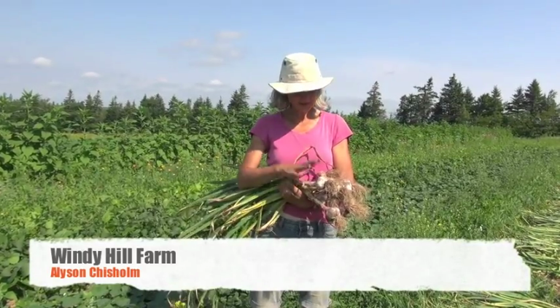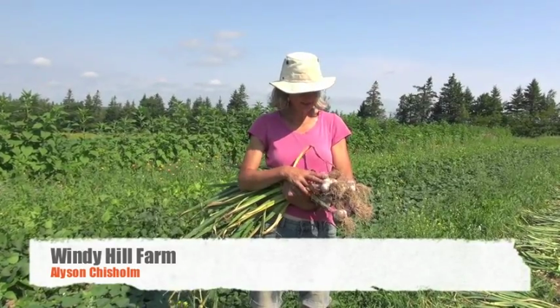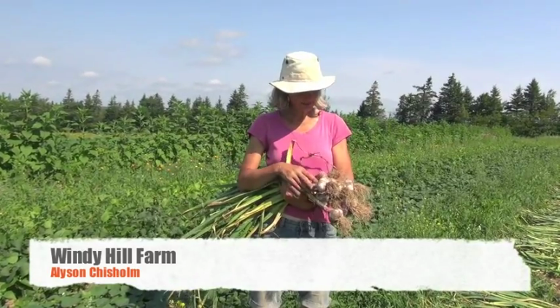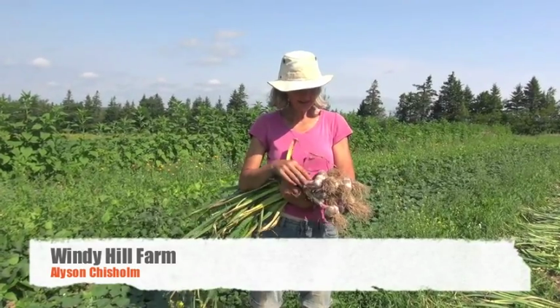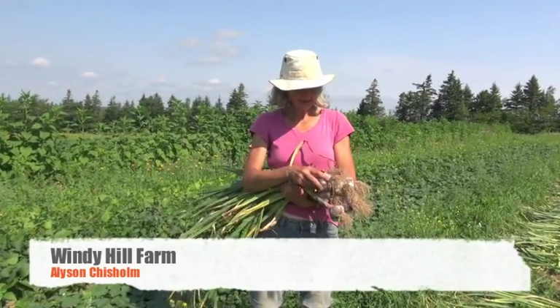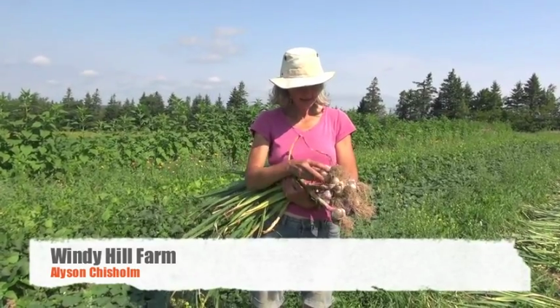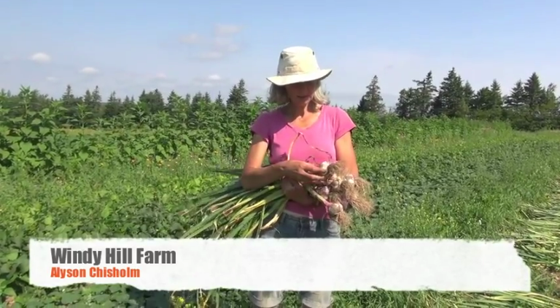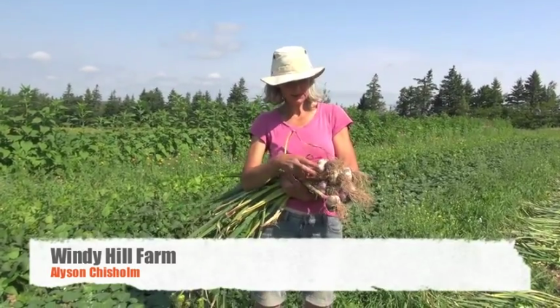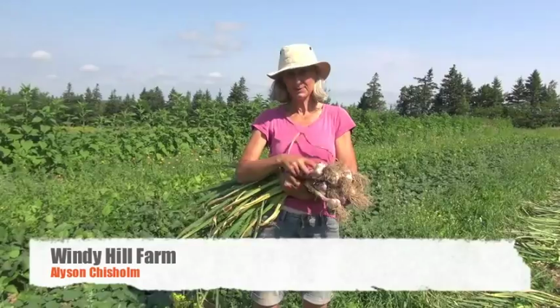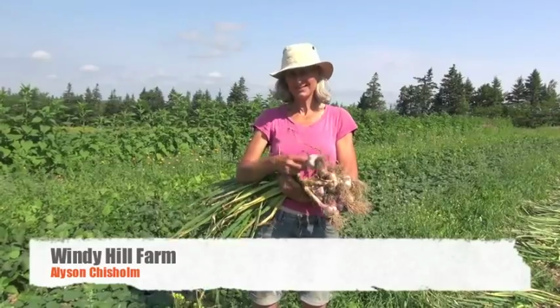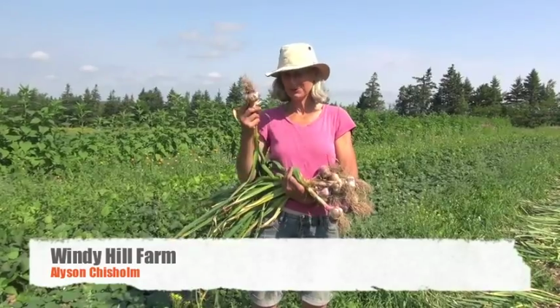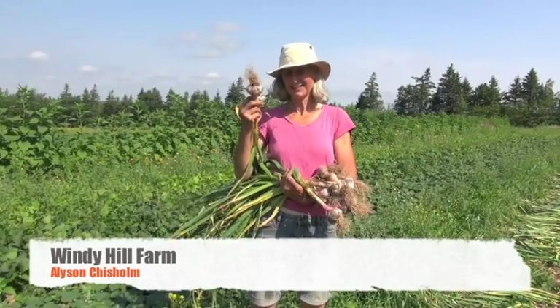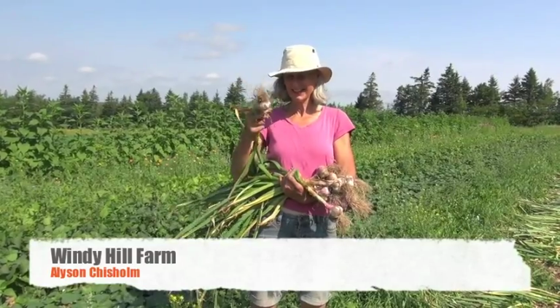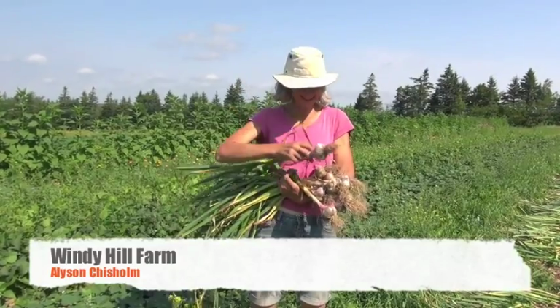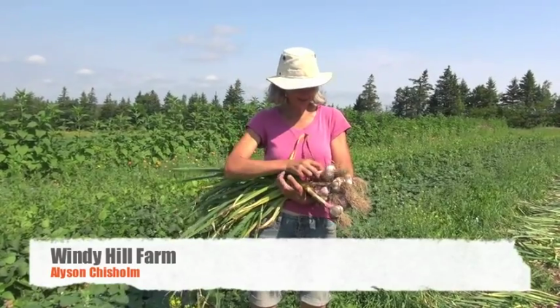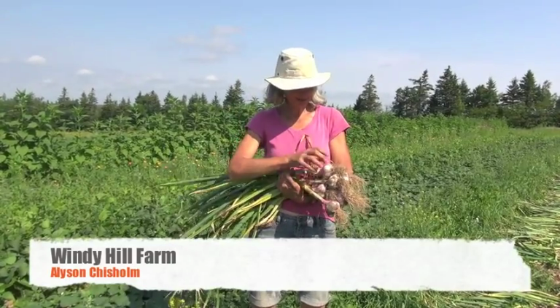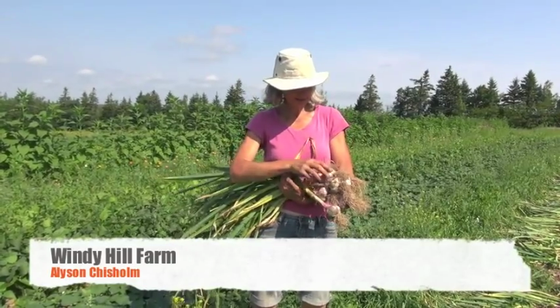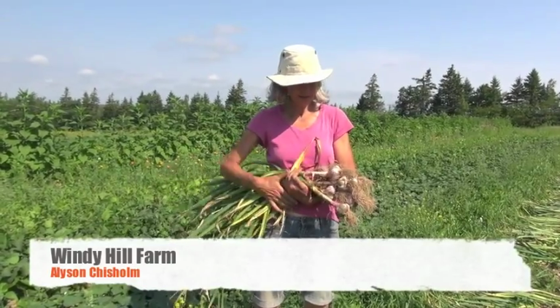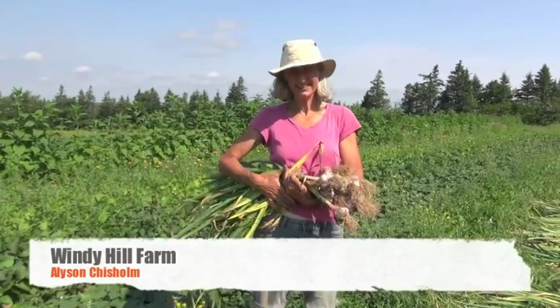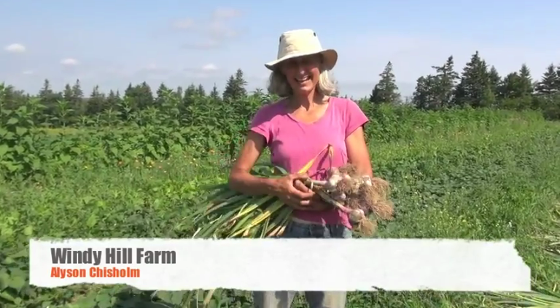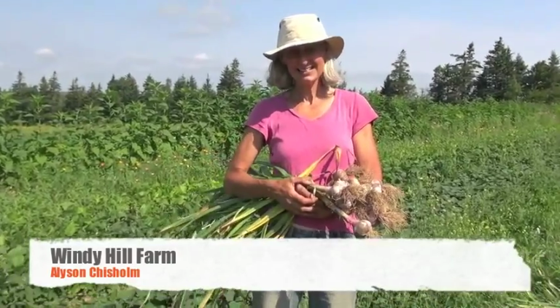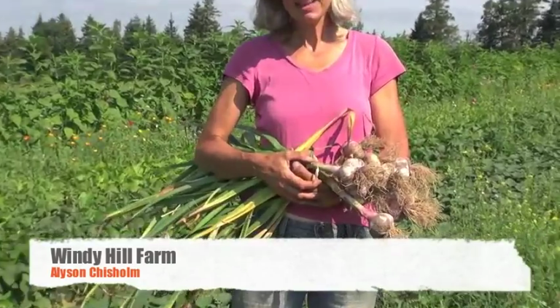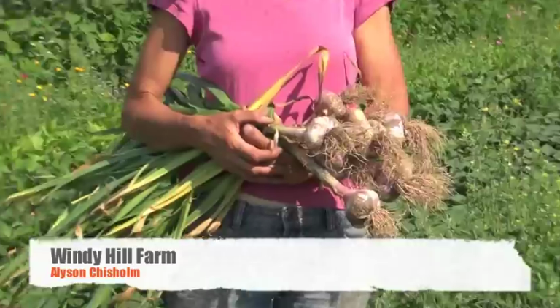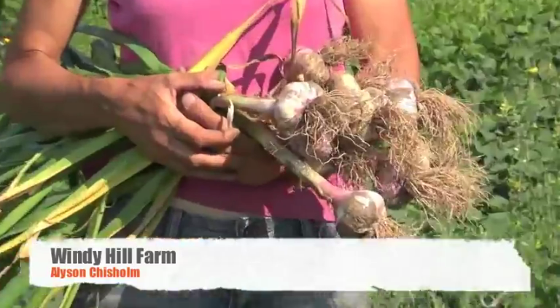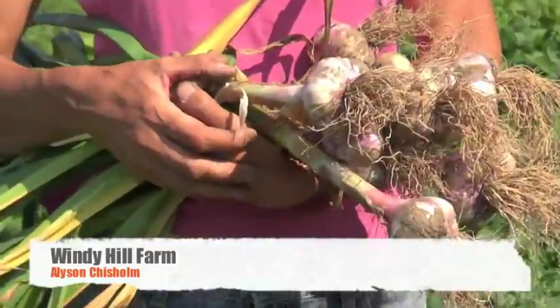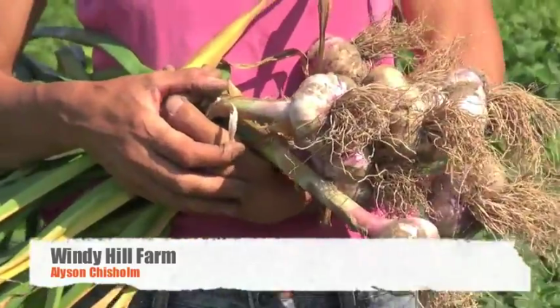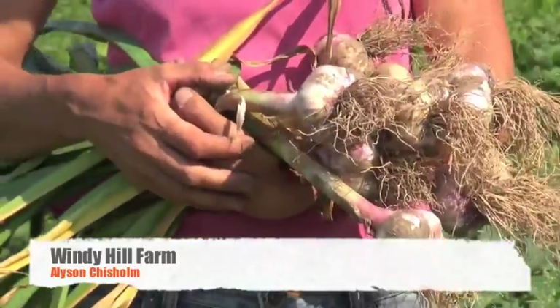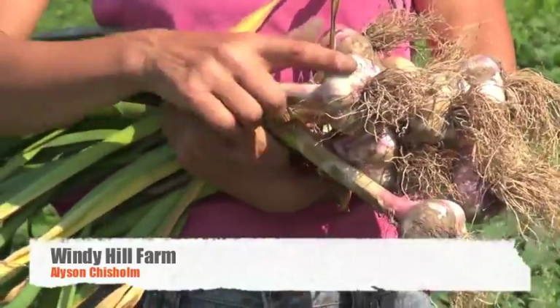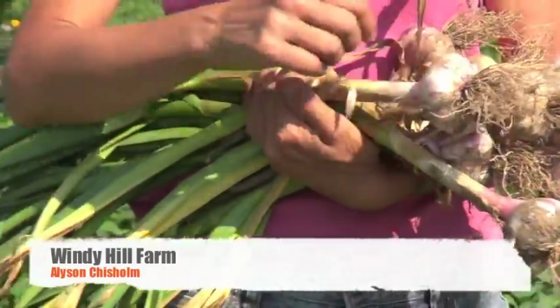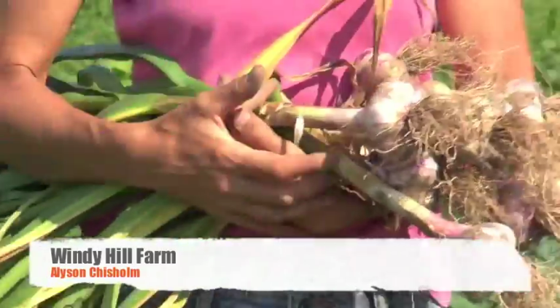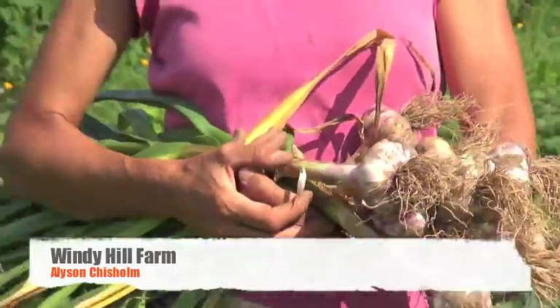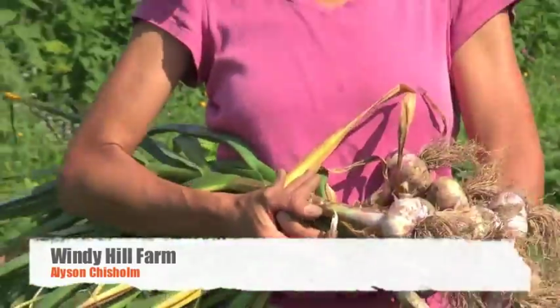So this garlic — we've been growing it. Its grandparents are from British Columbia, but now it's a New Brunswick garlic. It's got that New Brunswick flair going for it, and it's one of our favorites for flavor and also for yield because it makes a lot of garlic.